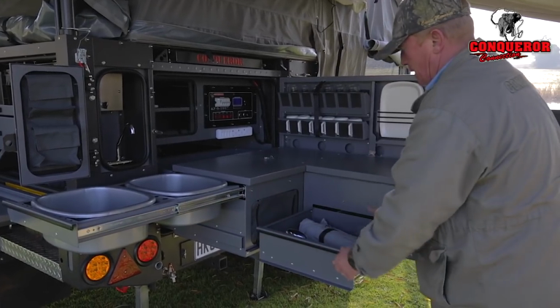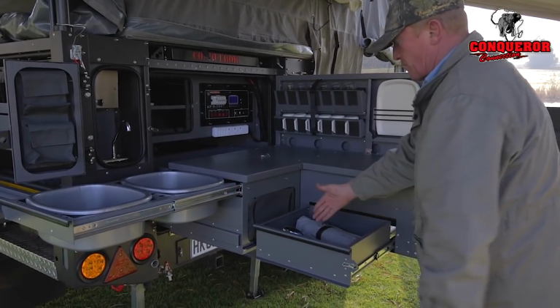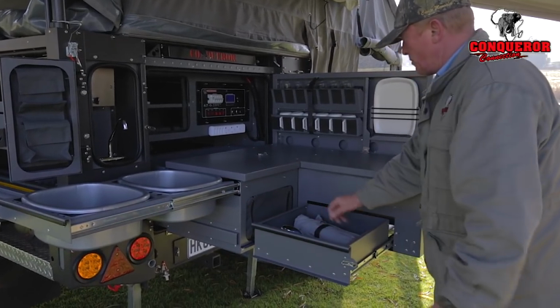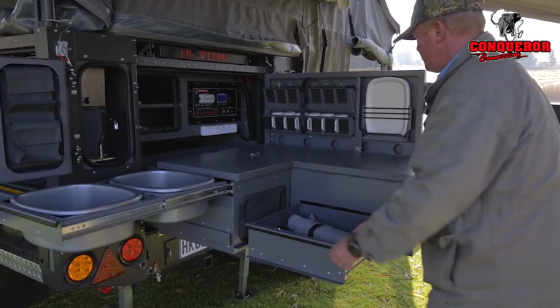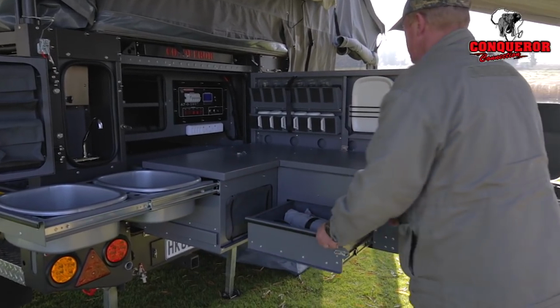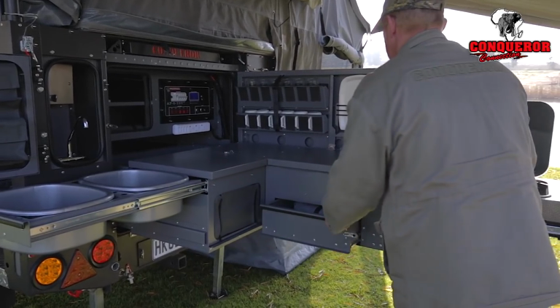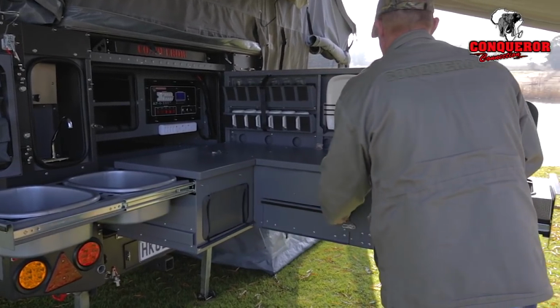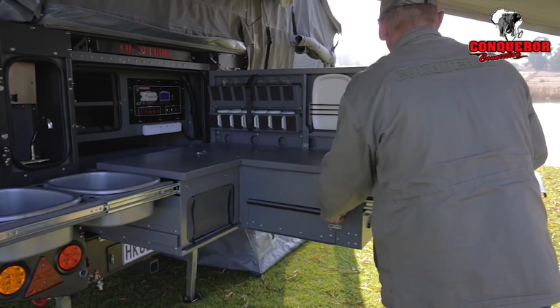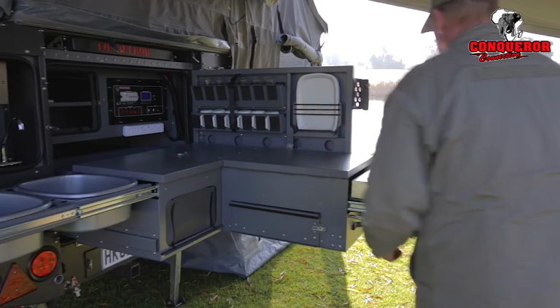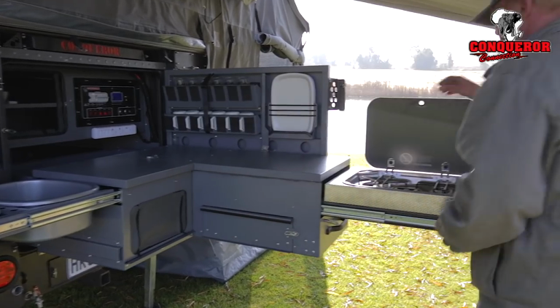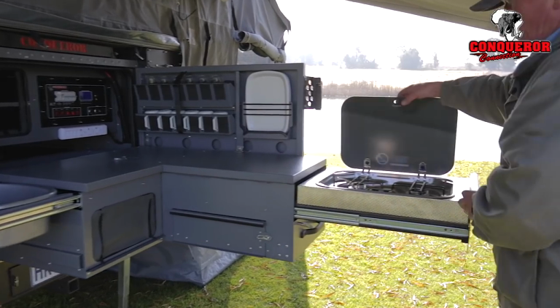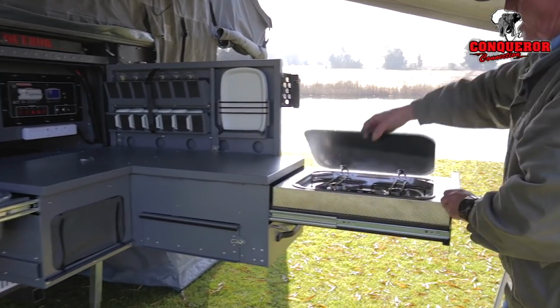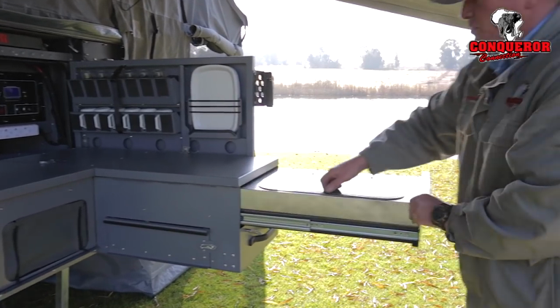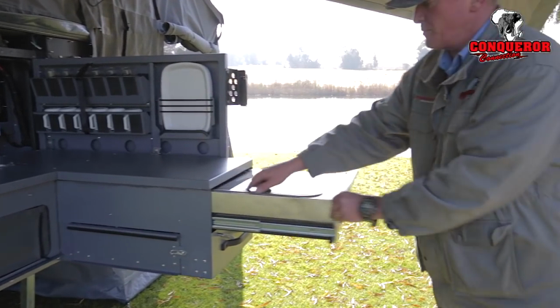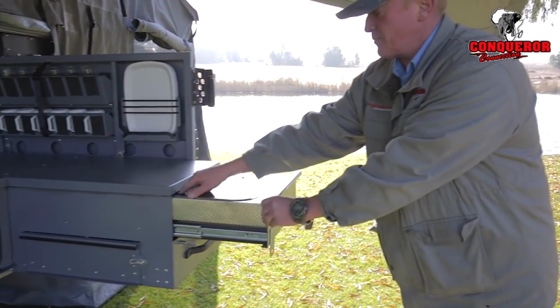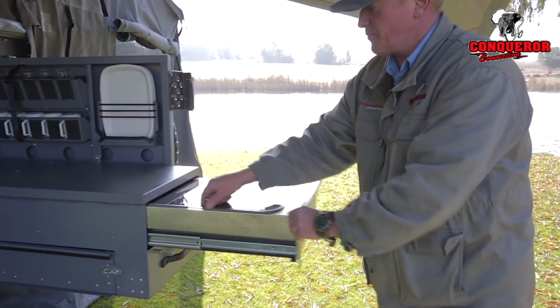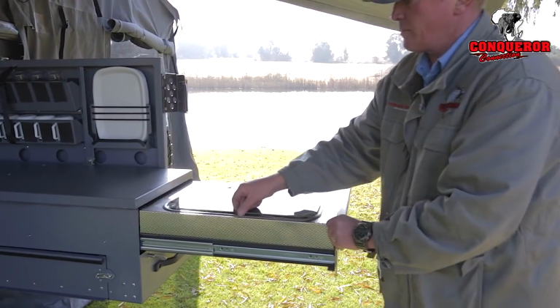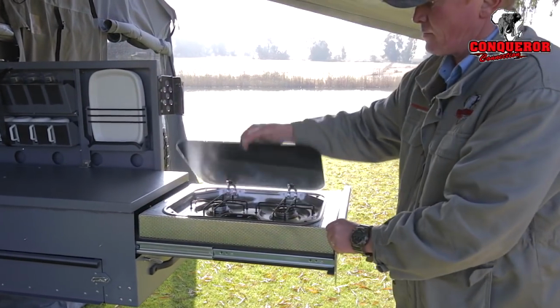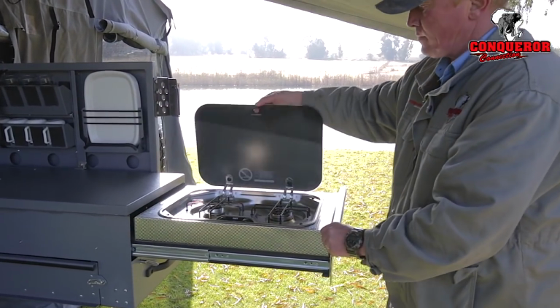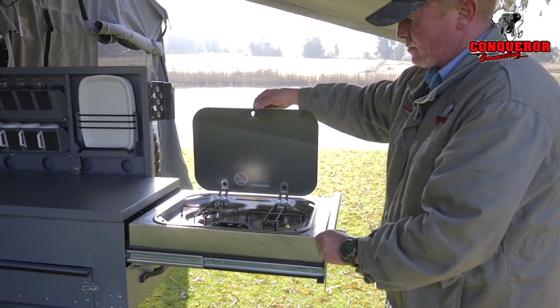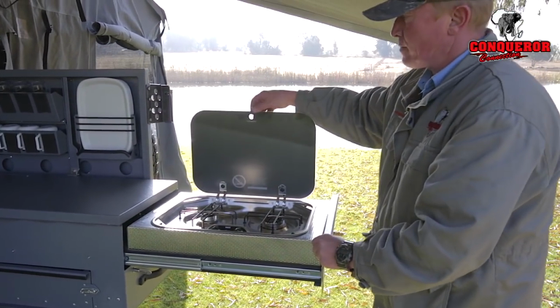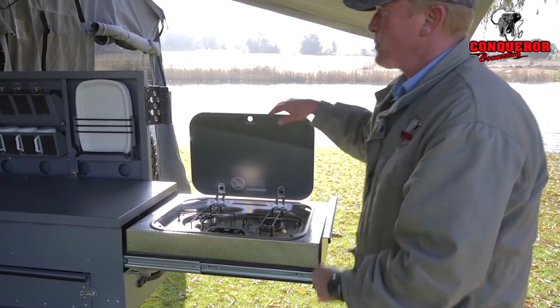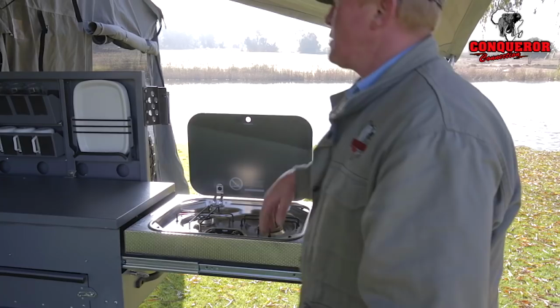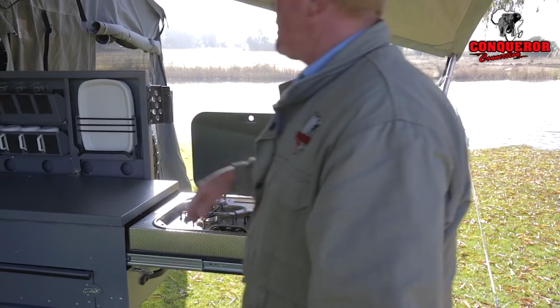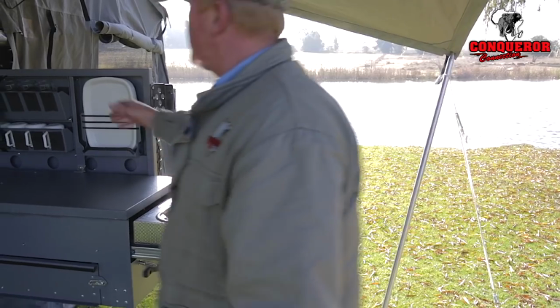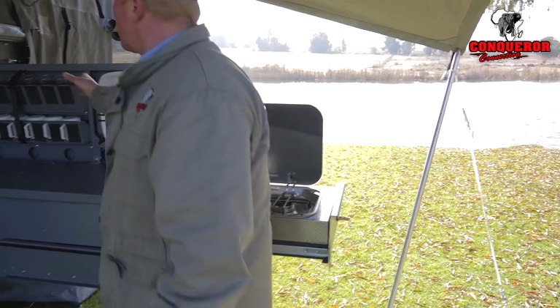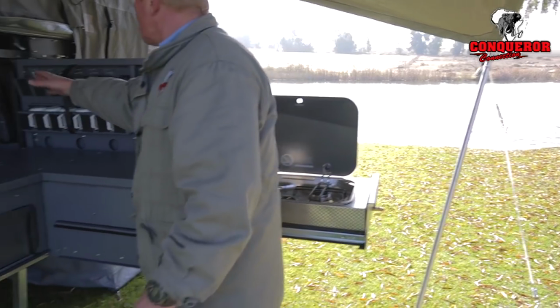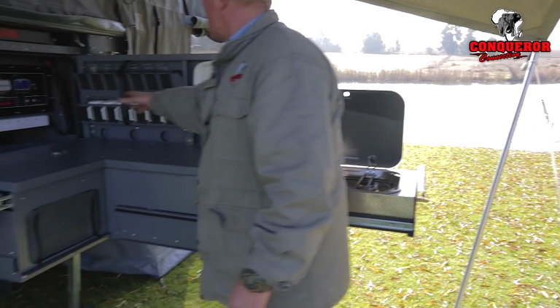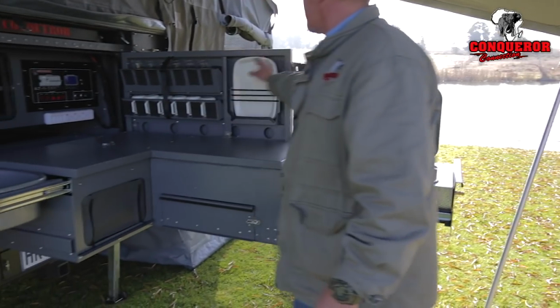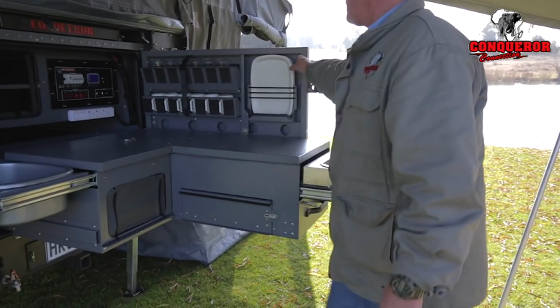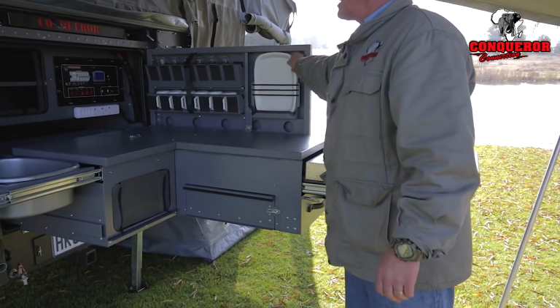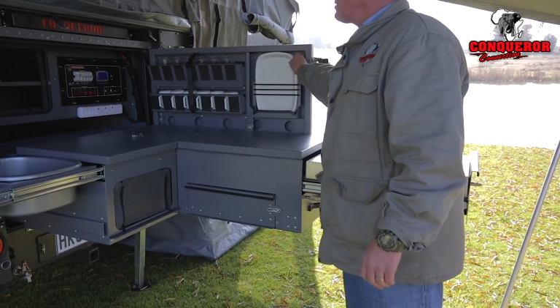Cutlery drawer, slide-out stove. And glasses, coffee mugs, and our steak plates.